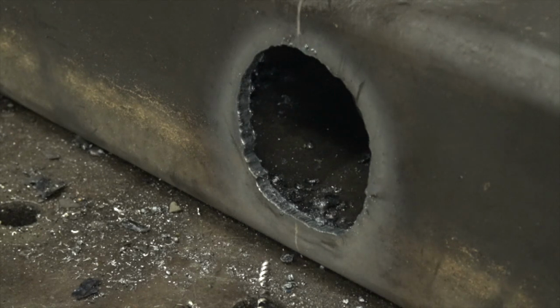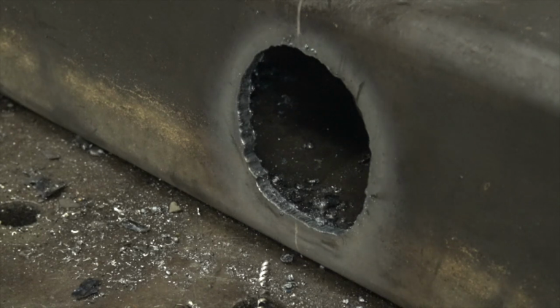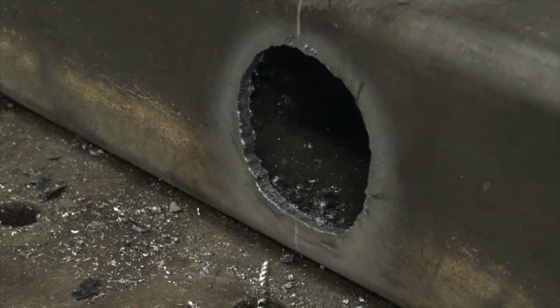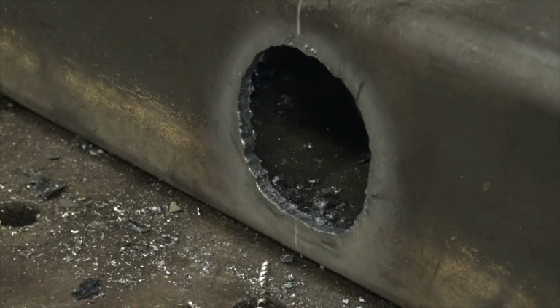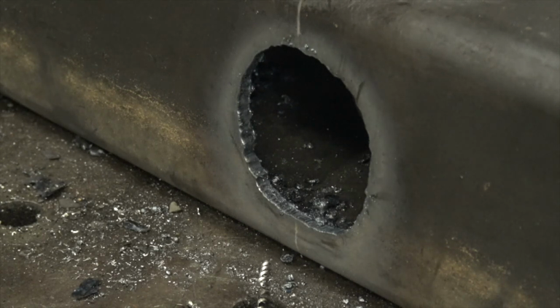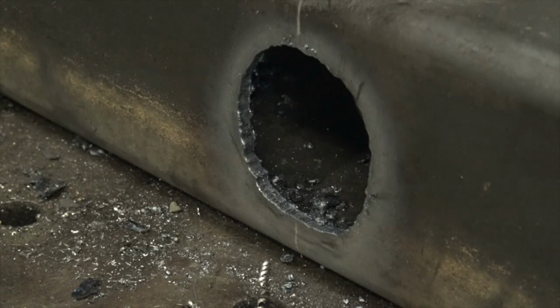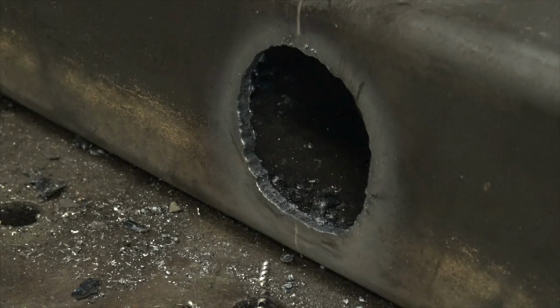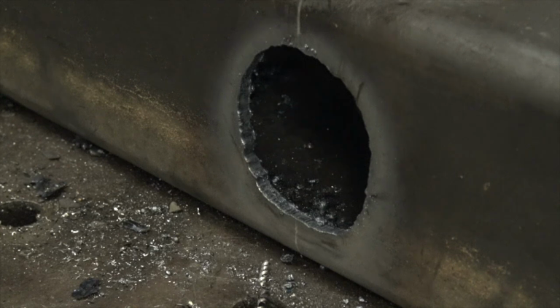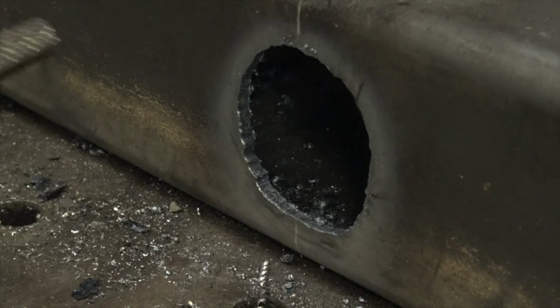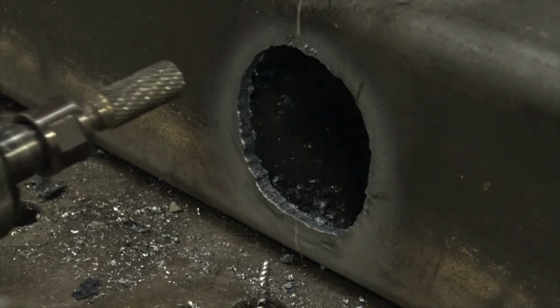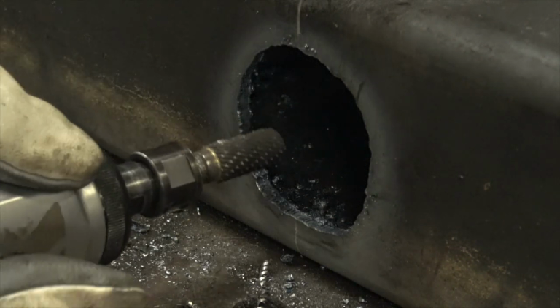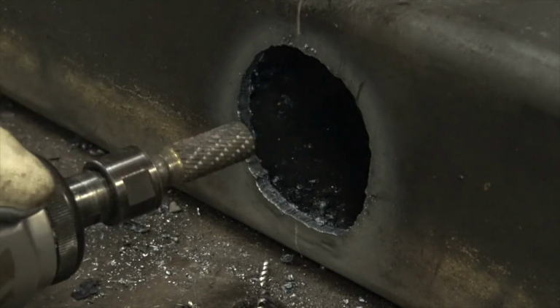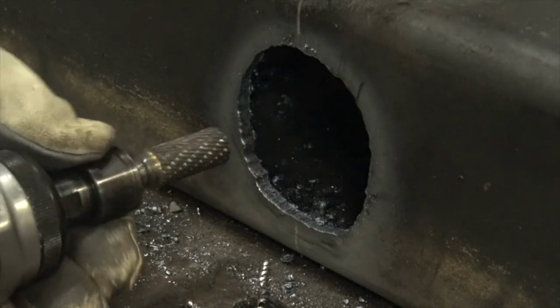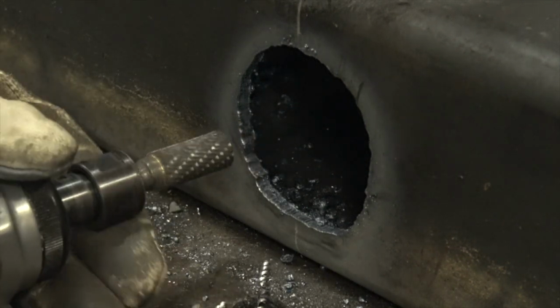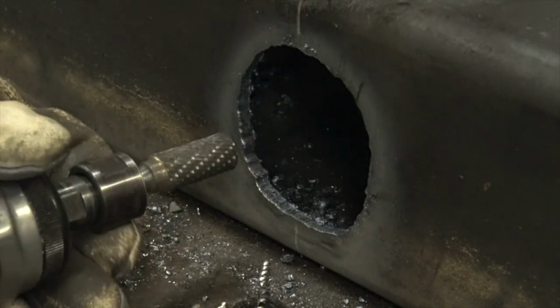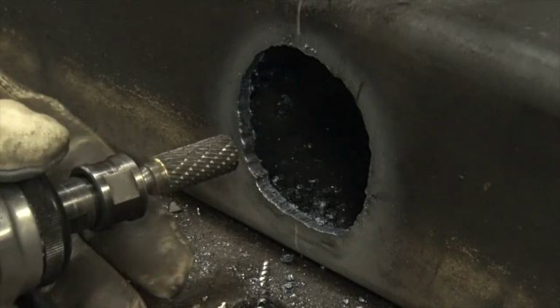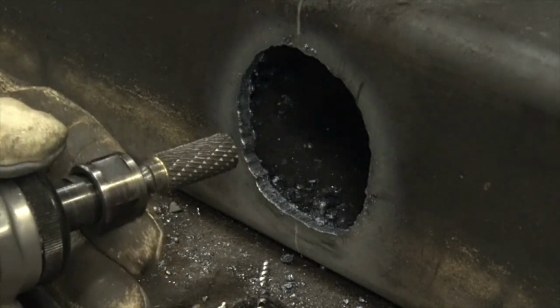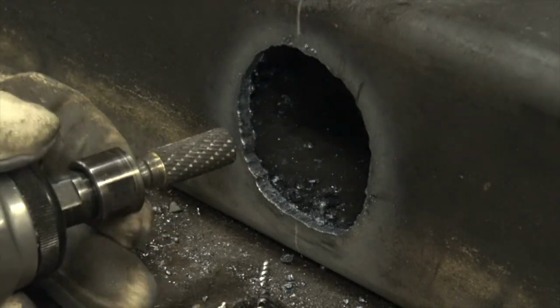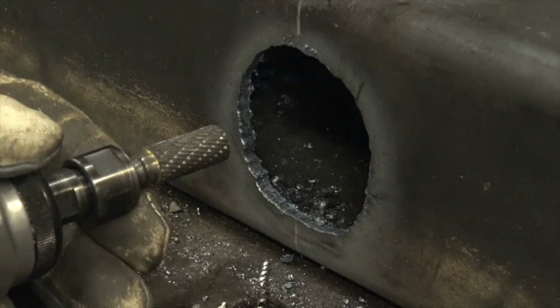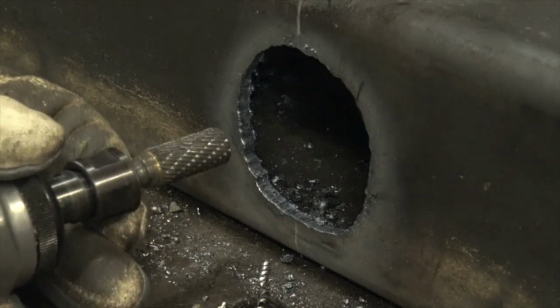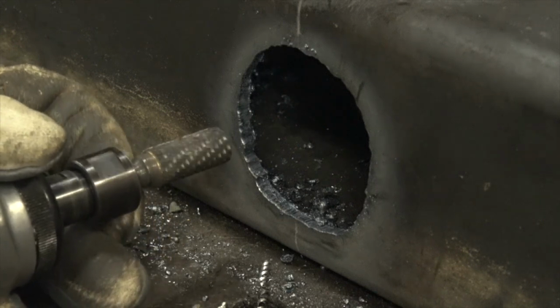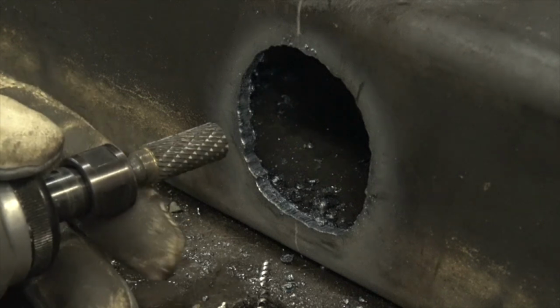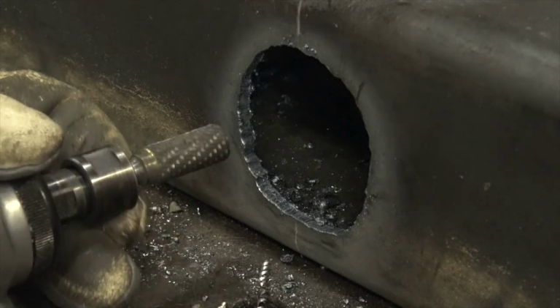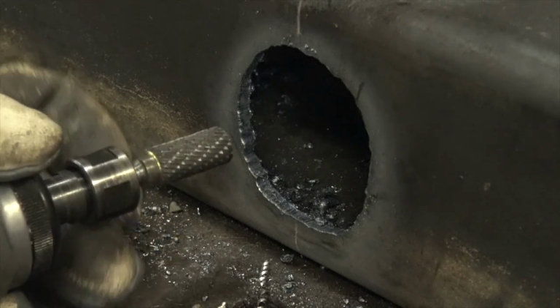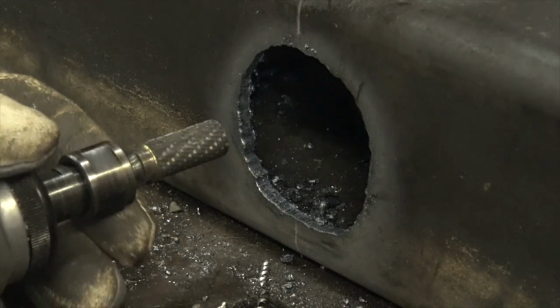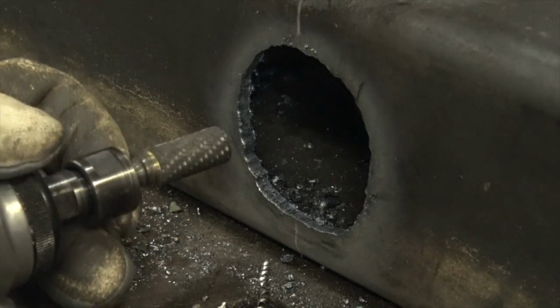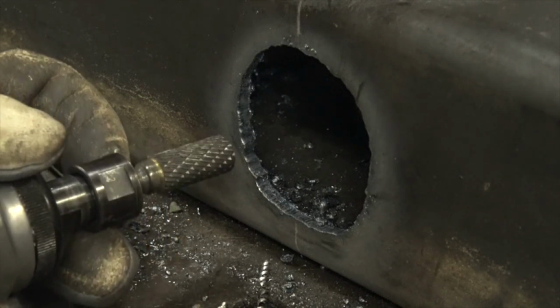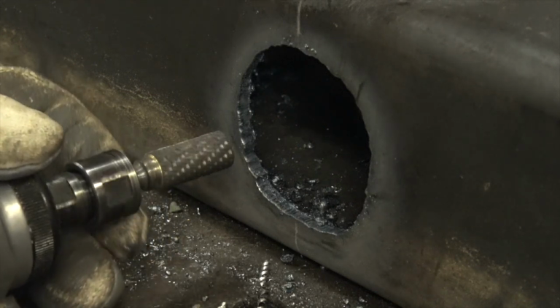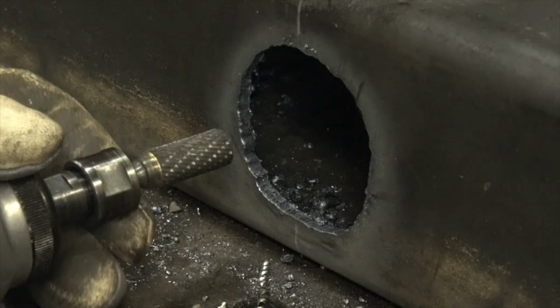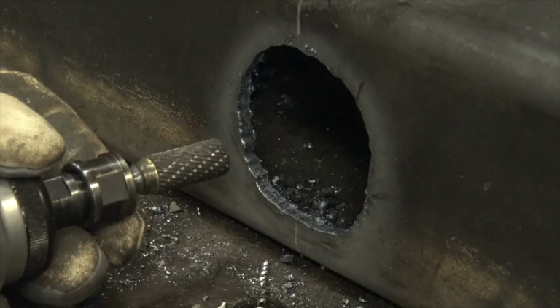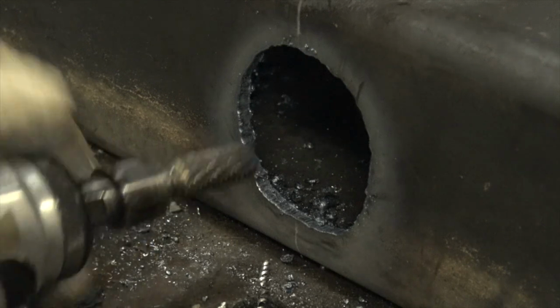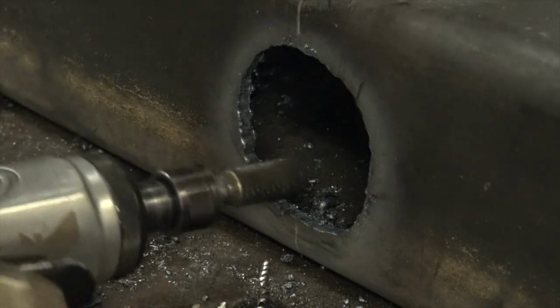It's not quite enough material to justify setting the torch back up and cleaning up after that, so I figured it would be a good opportunity to show off this burr. Keep in mind this is the same burr that's been on this grinder with almost no interruption for about a year of occasional but still rather frequent use.